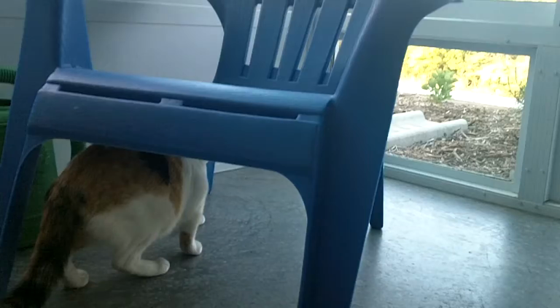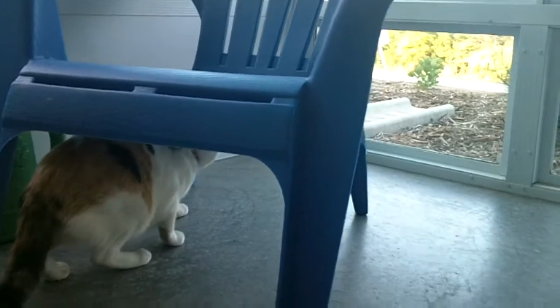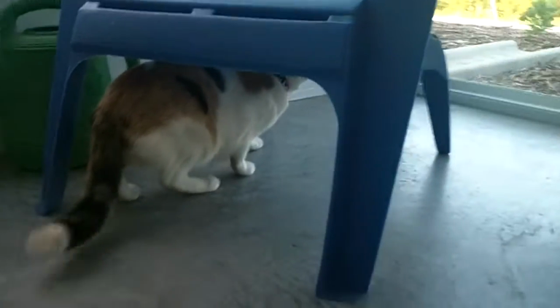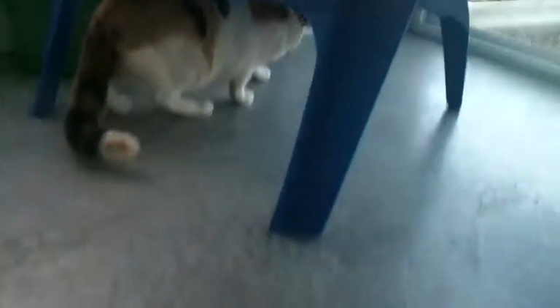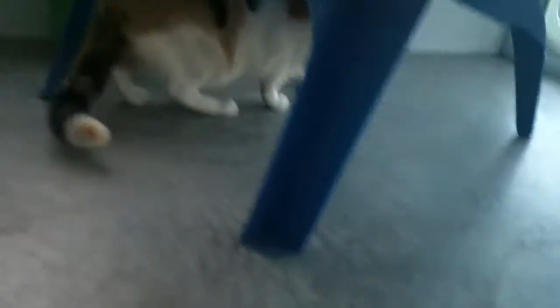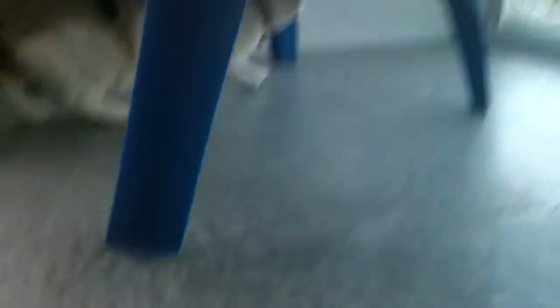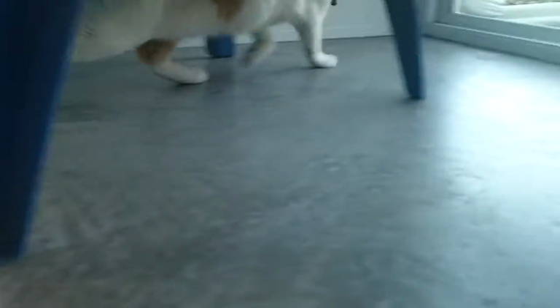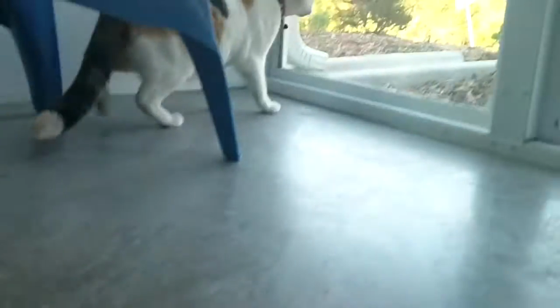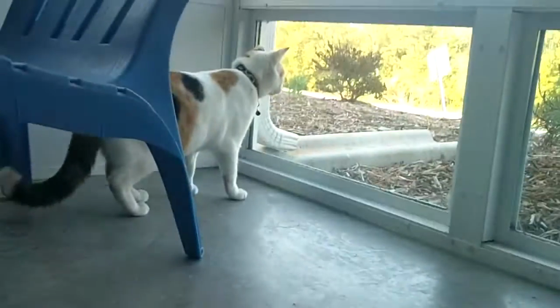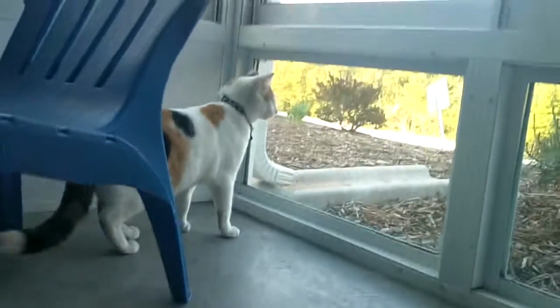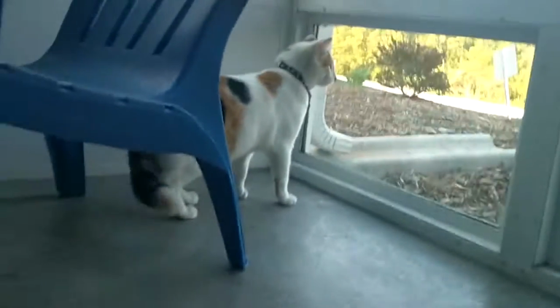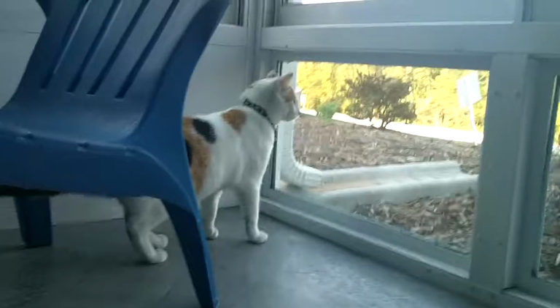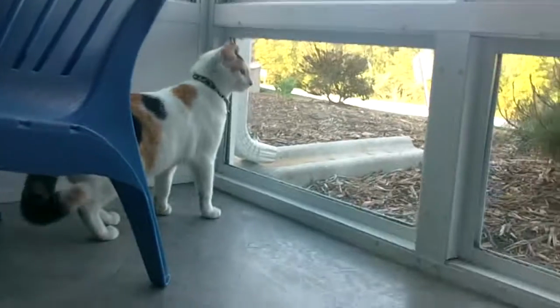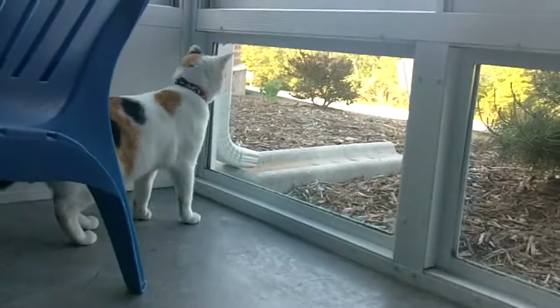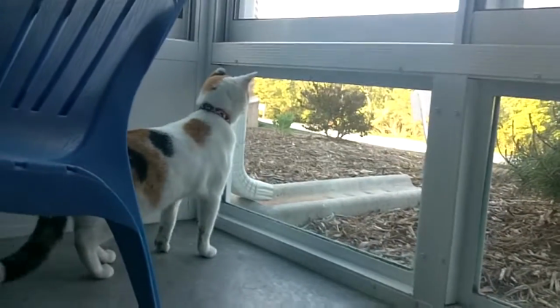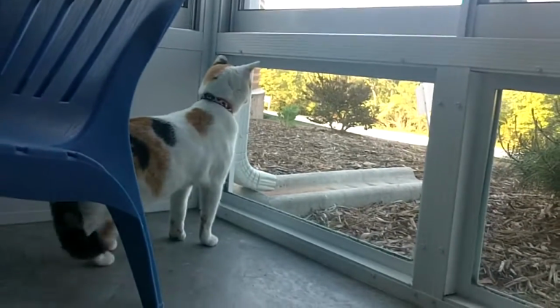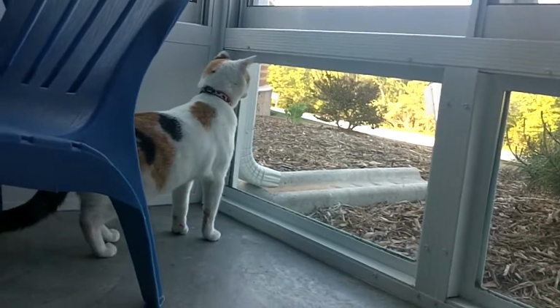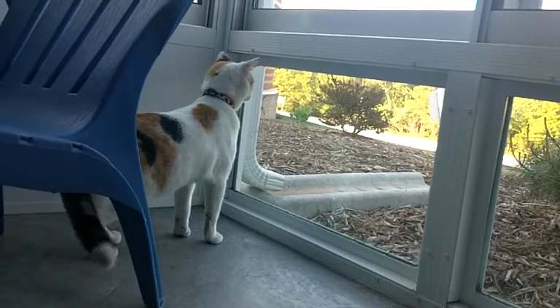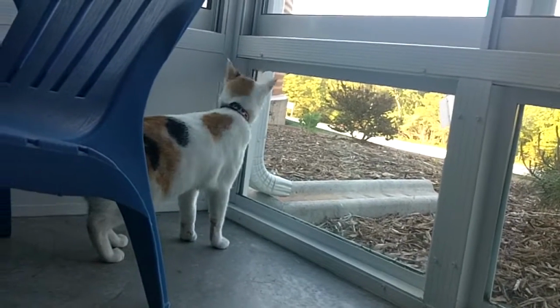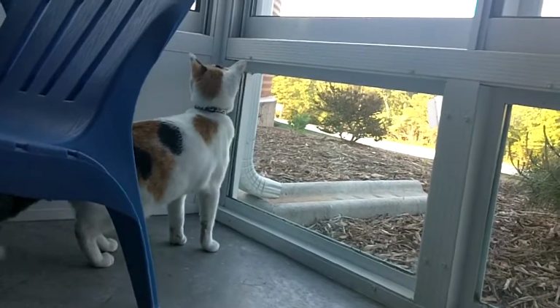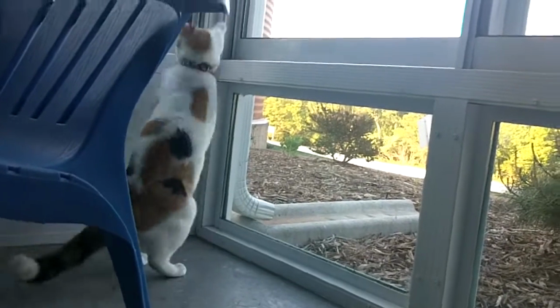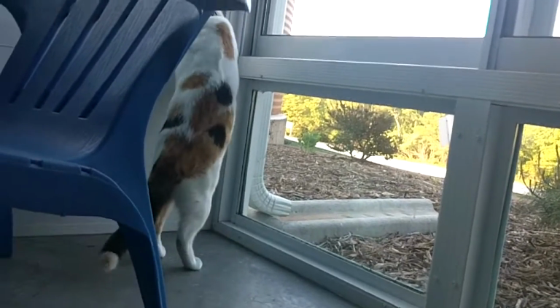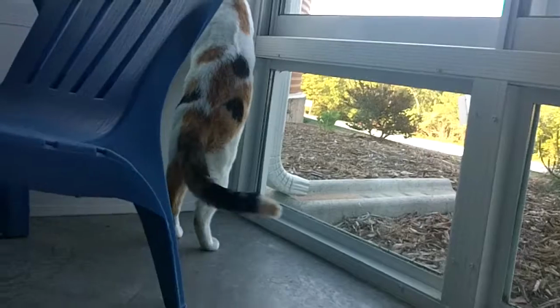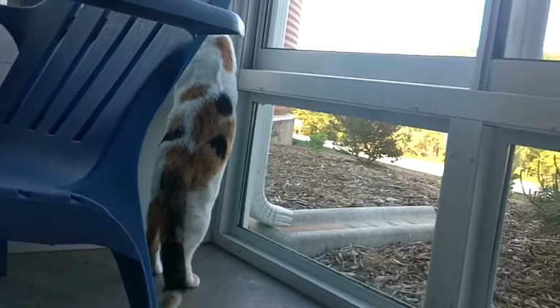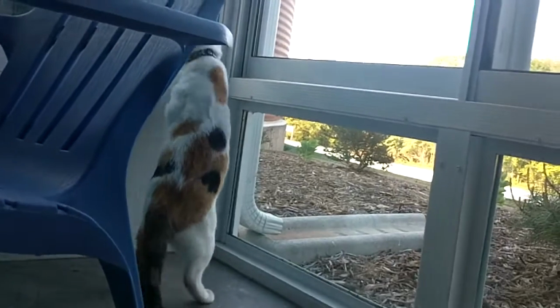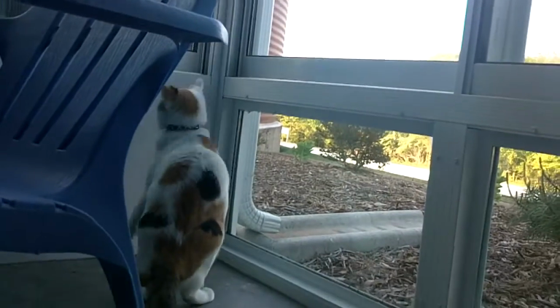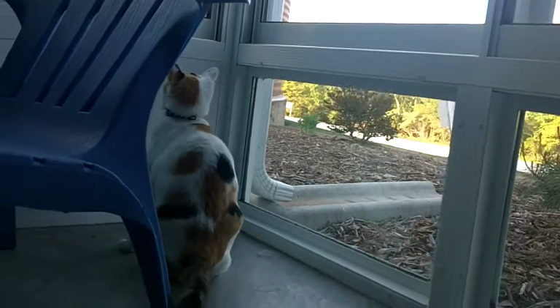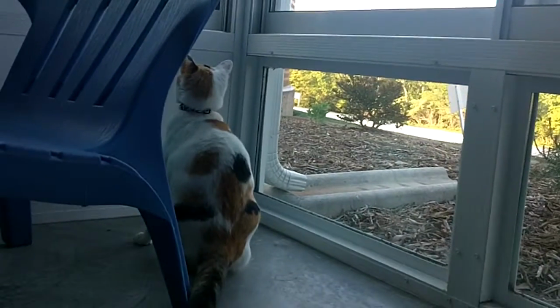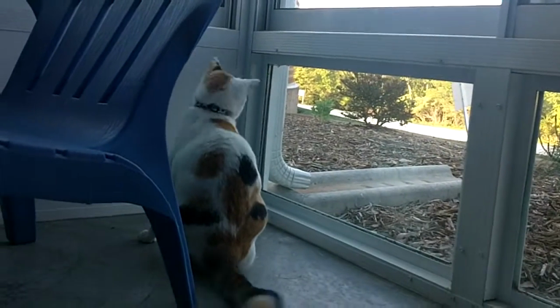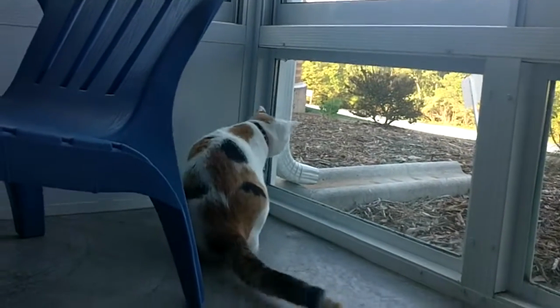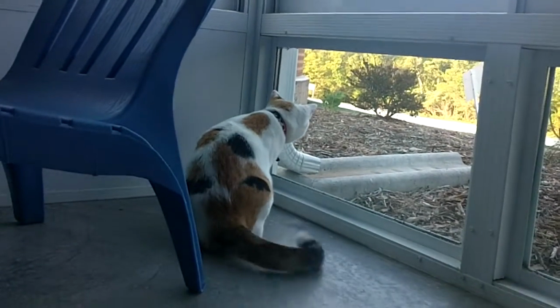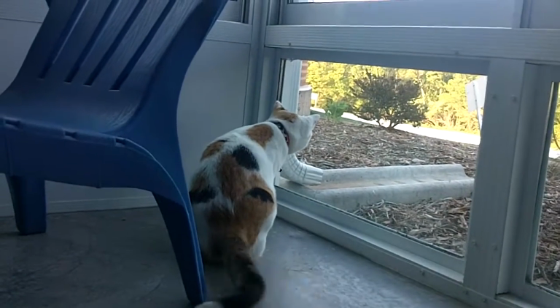As you can see, Six is a very curious little girl. She wants to check everything out, run from window to window and see the birds and the dogs and just everything else she can find to do. Six is full of energy.